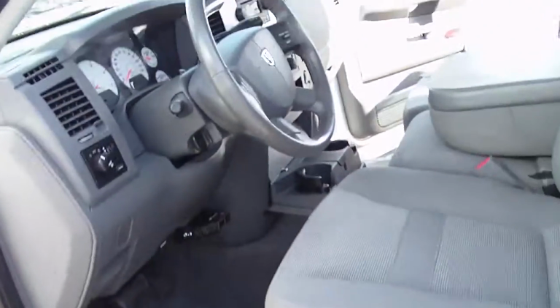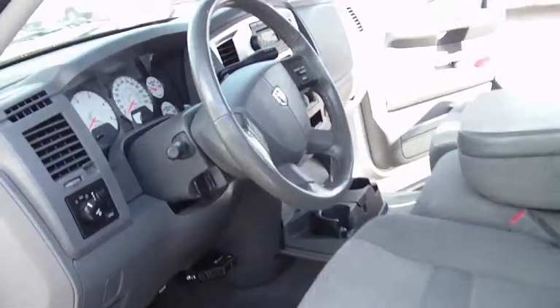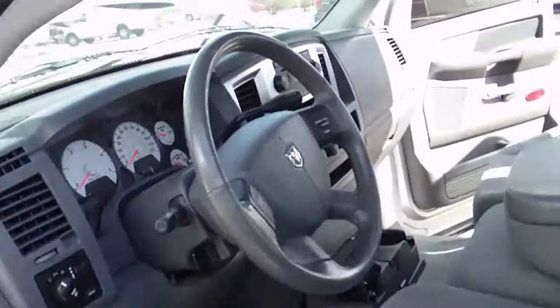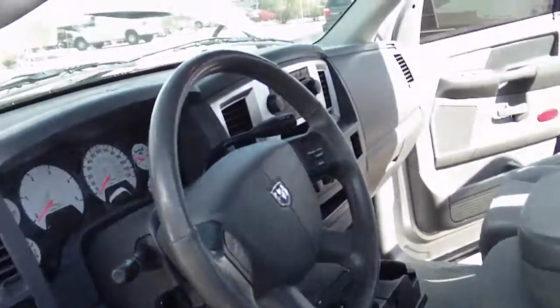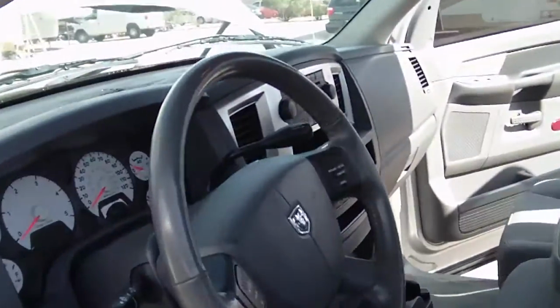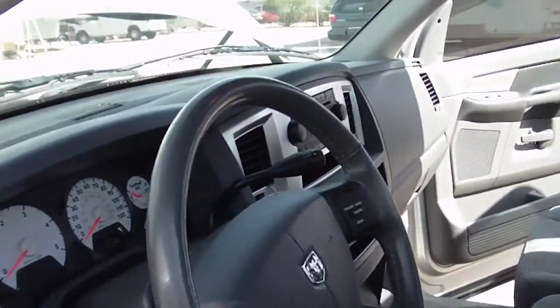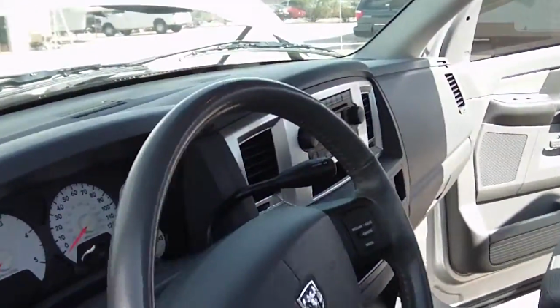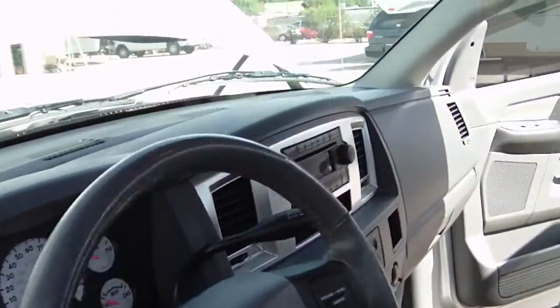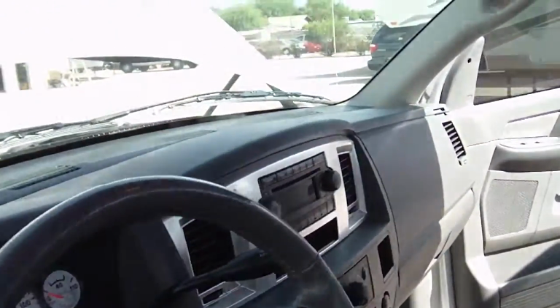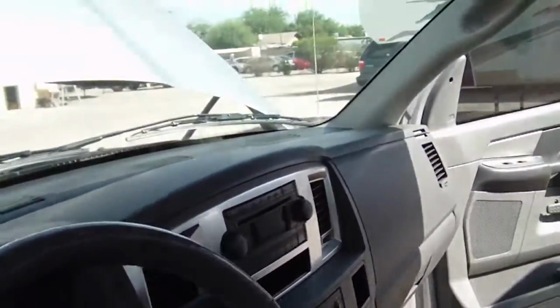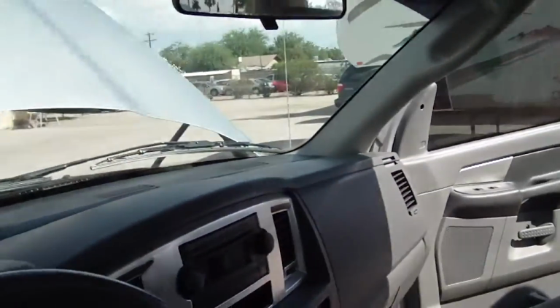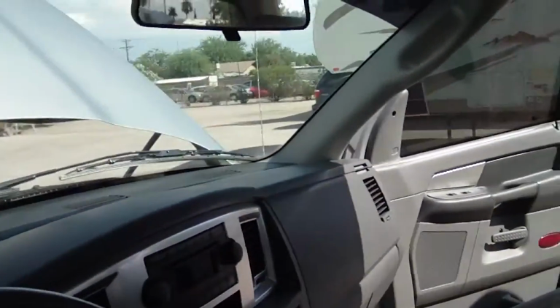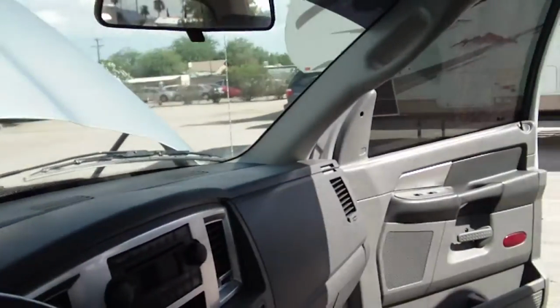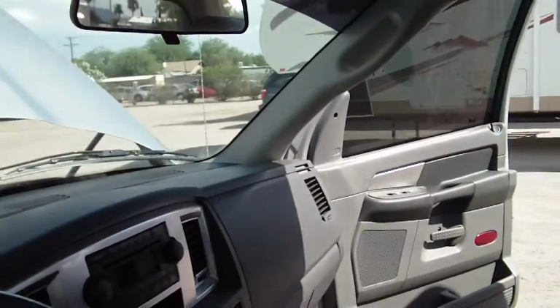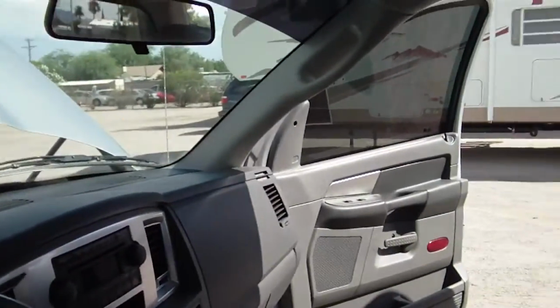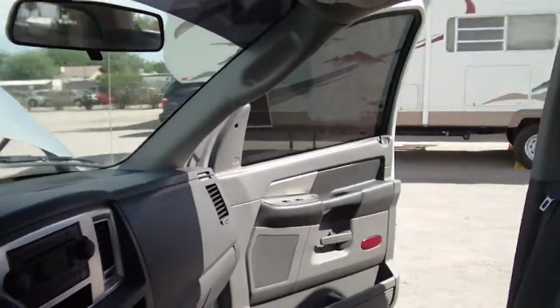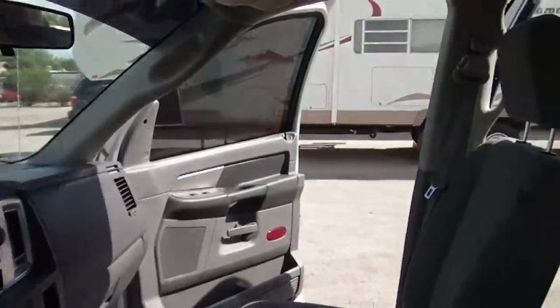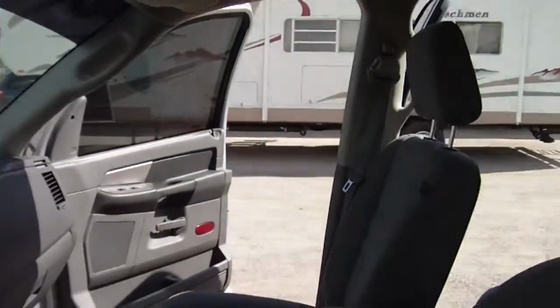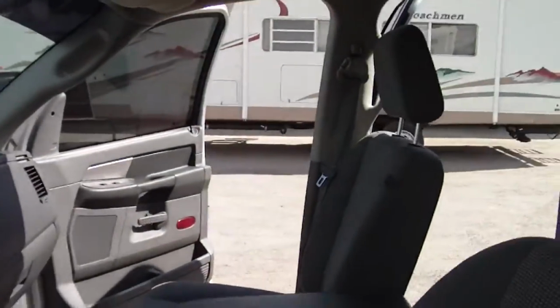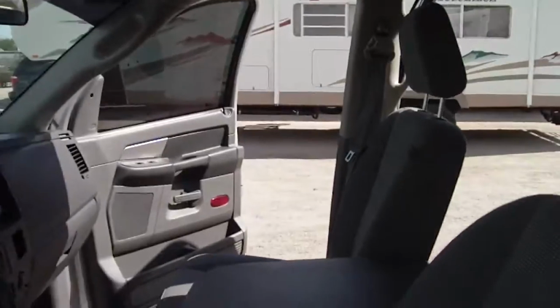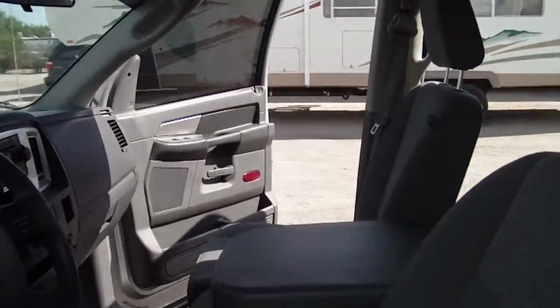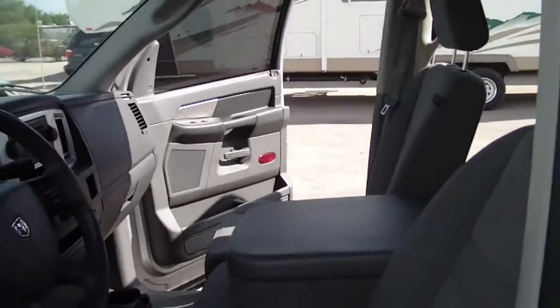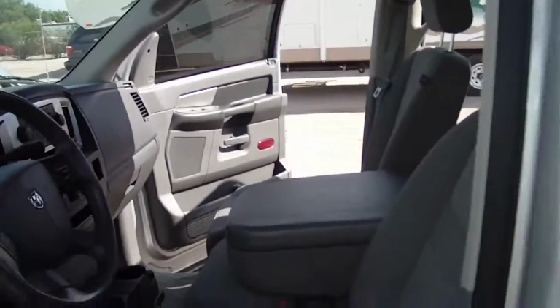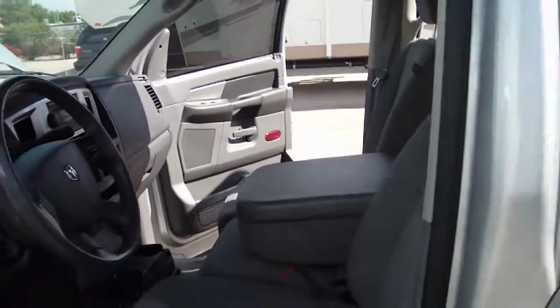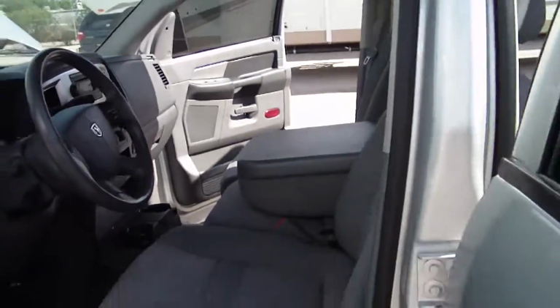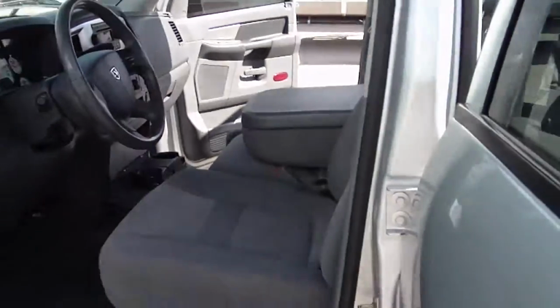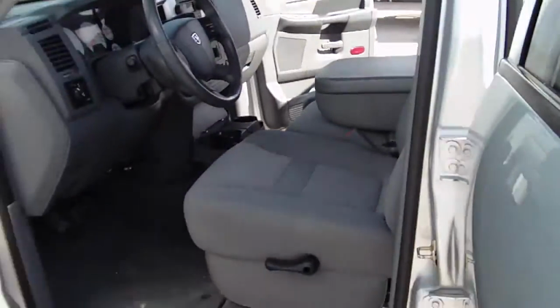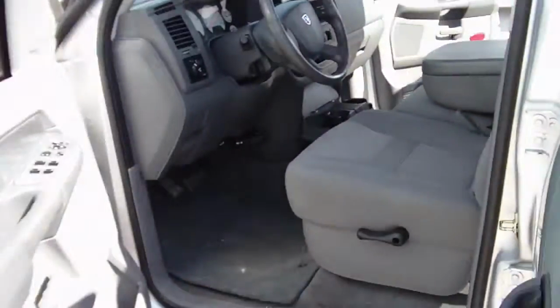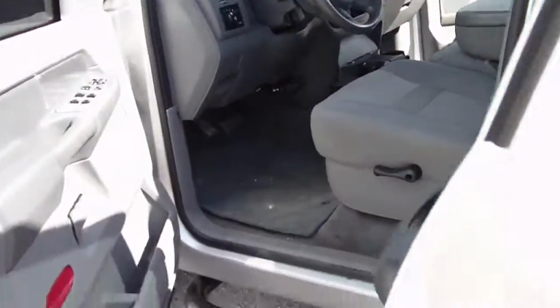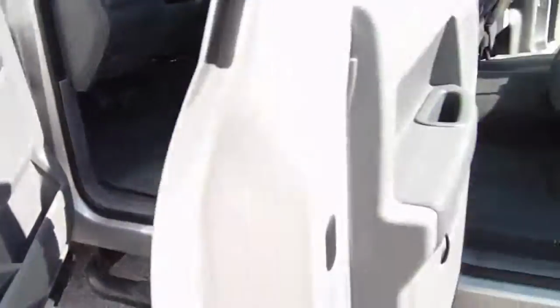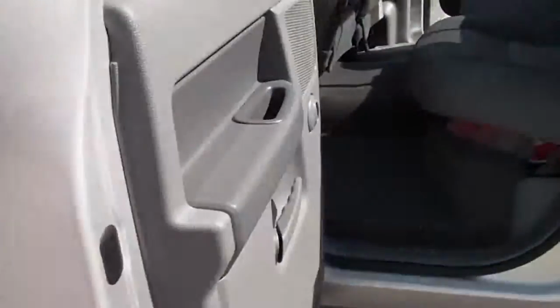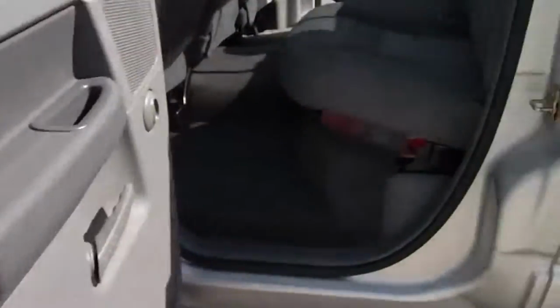It has tilt steering wheel, automatic with overdrive, cruise control, tachometer, fold-down console box, electric windows.